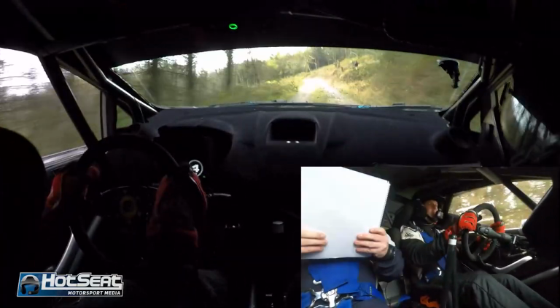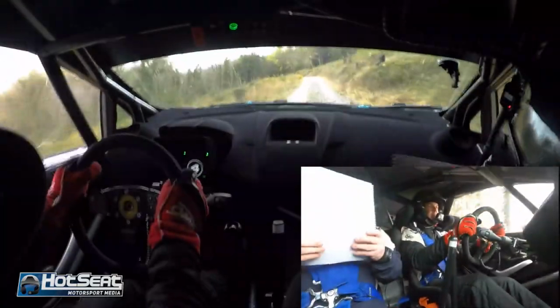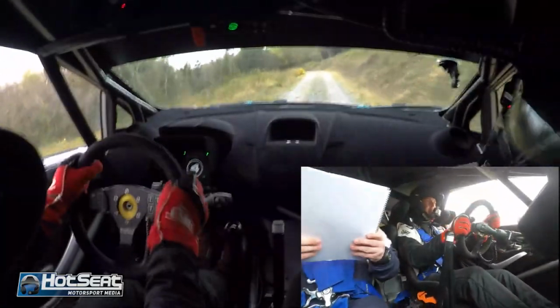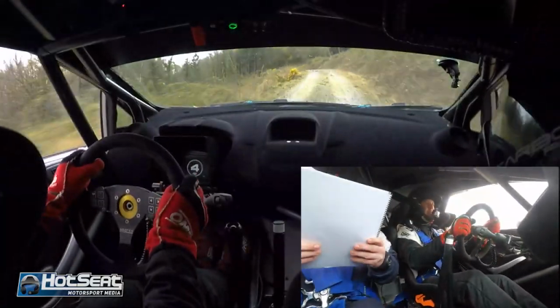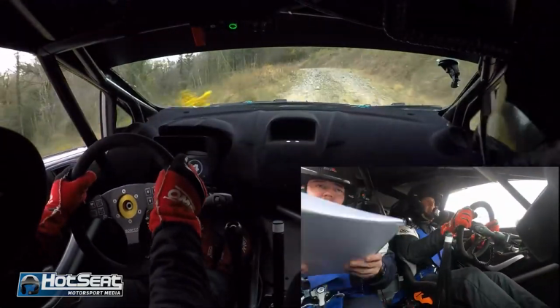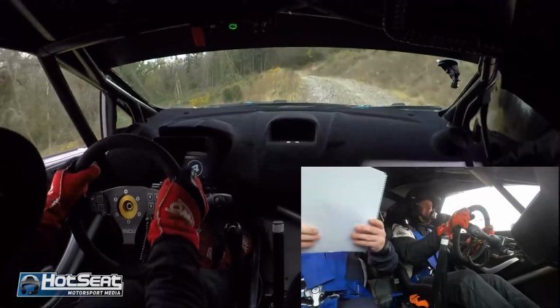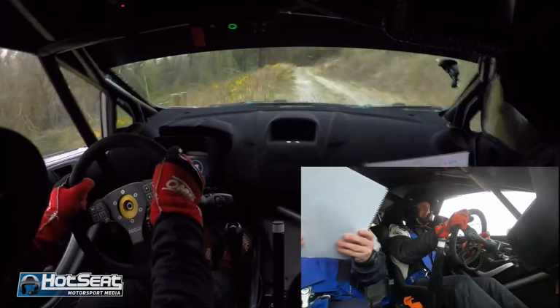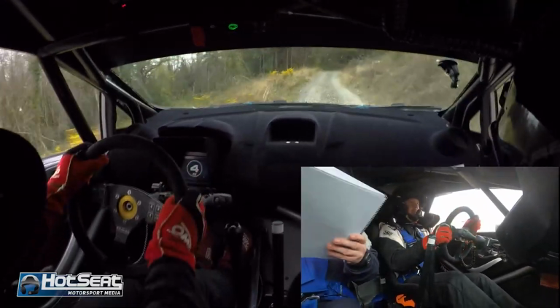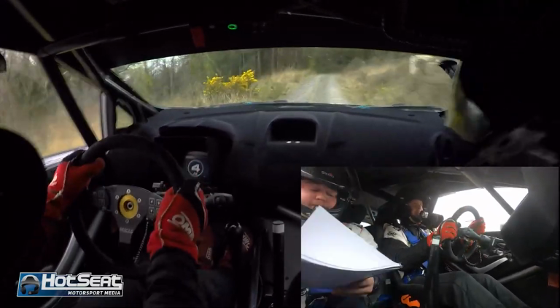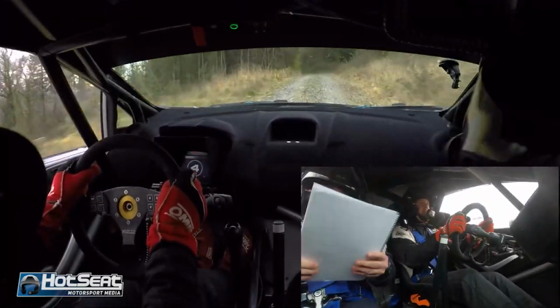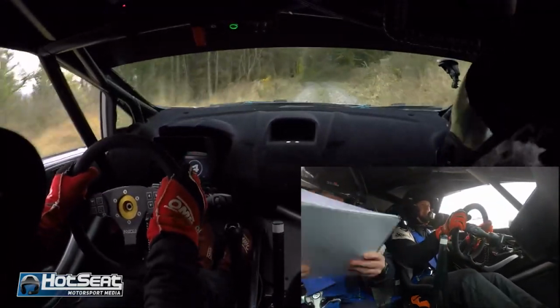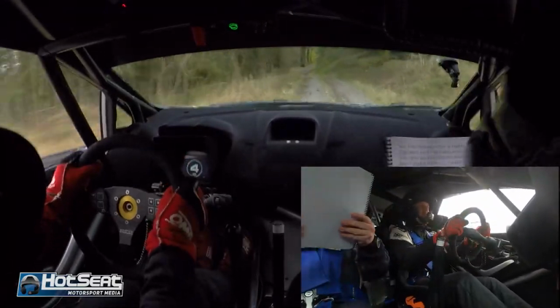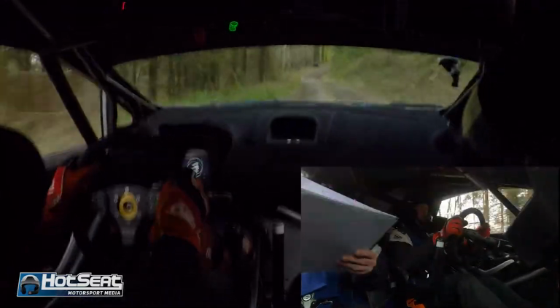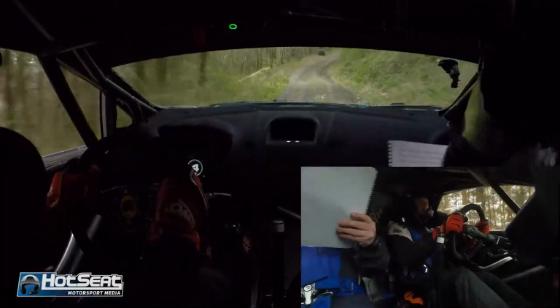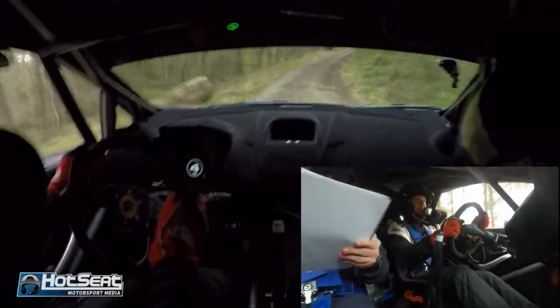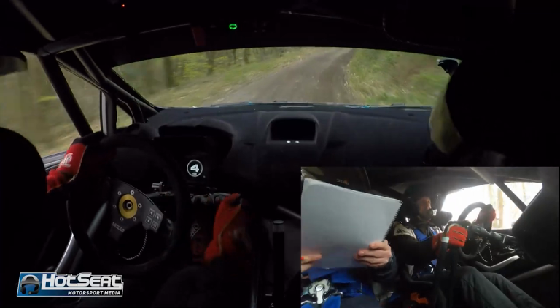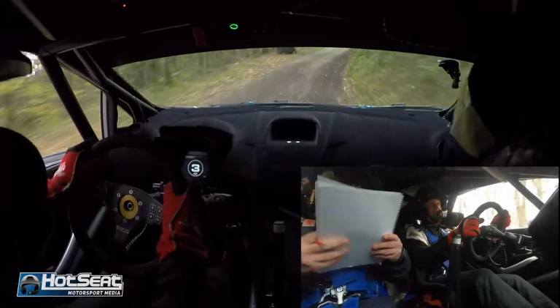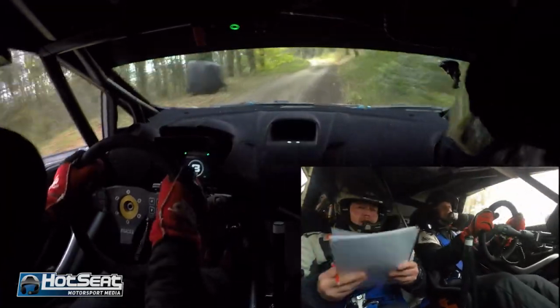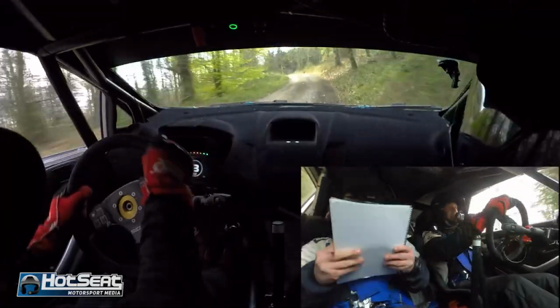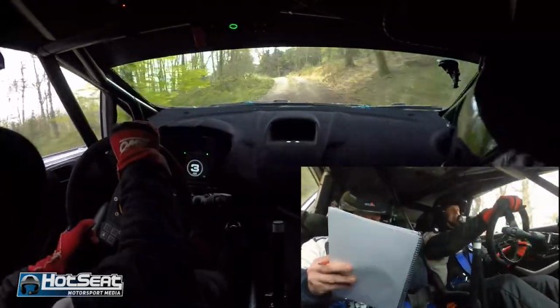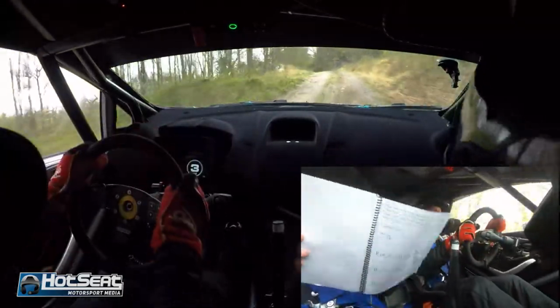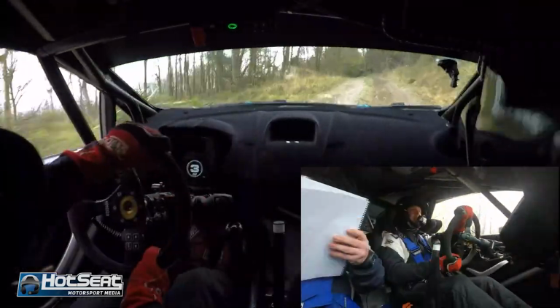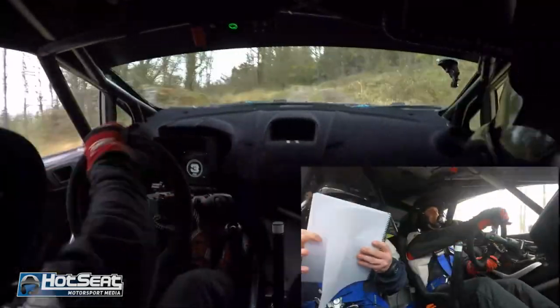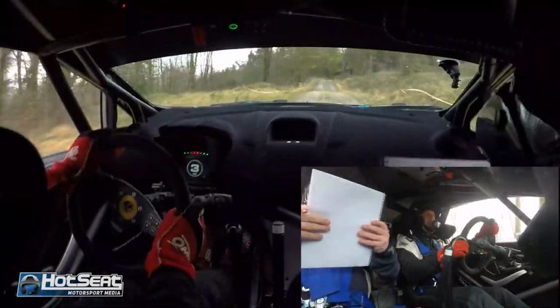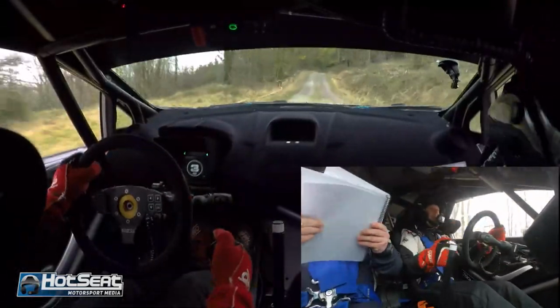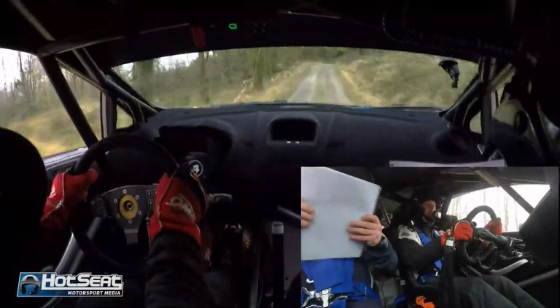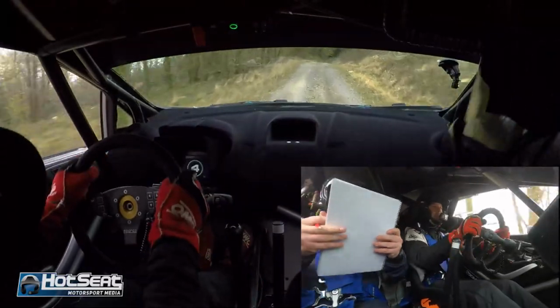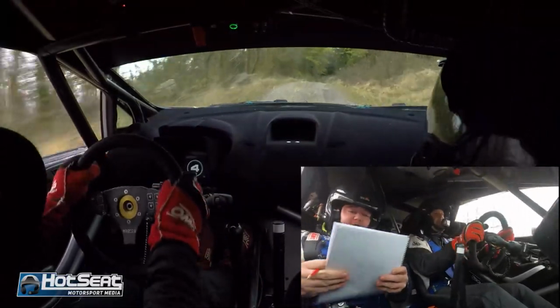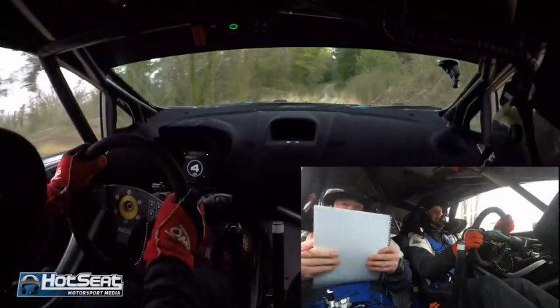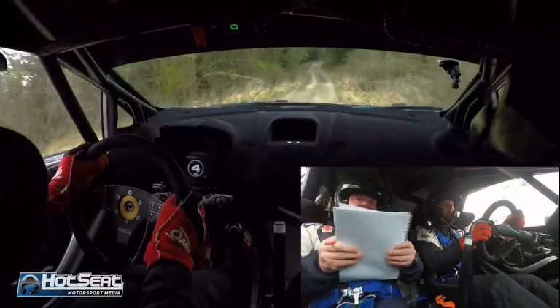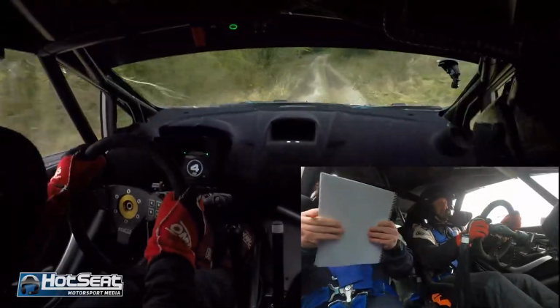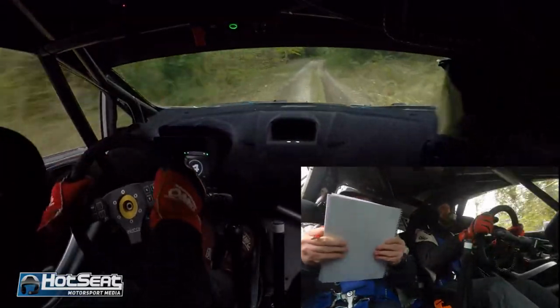Small crest and bump and two left and fast three right going up. And one left over crest bumps and two right over crest 40, one right up and one left over crest 80, over bumps okay.